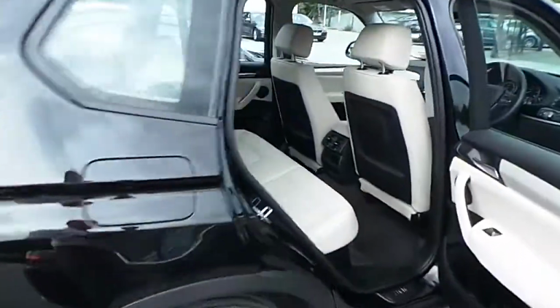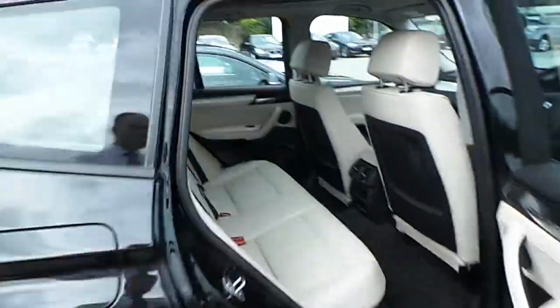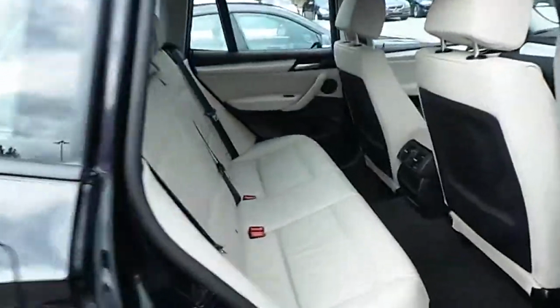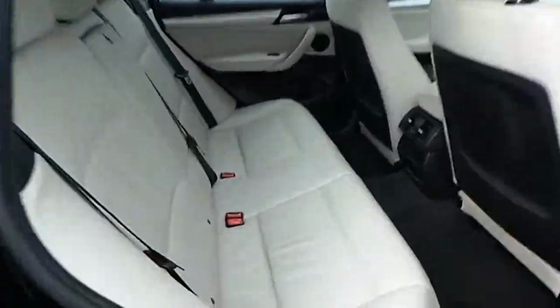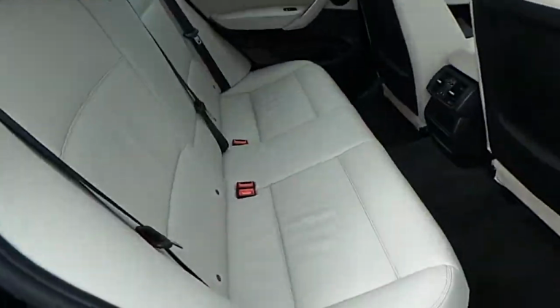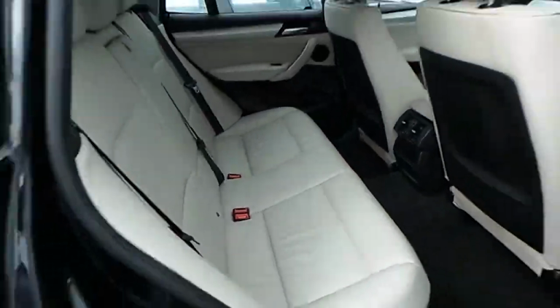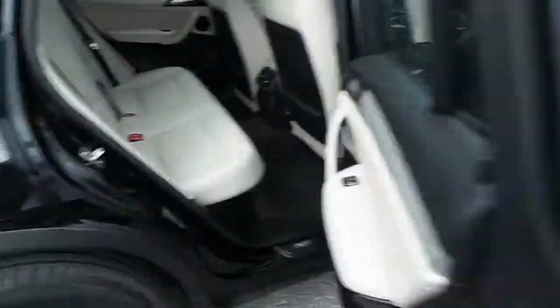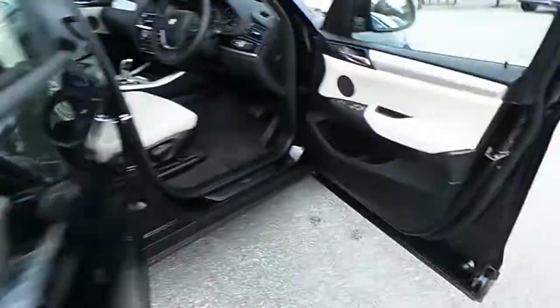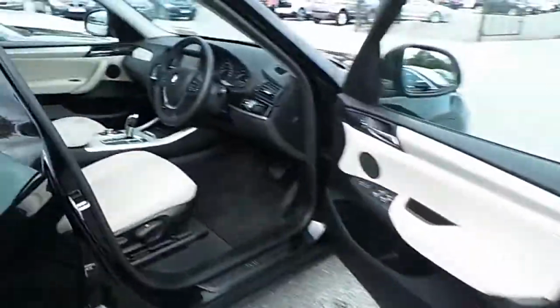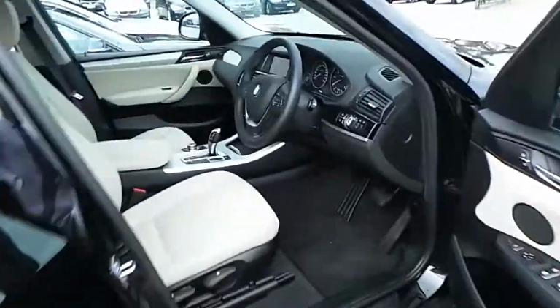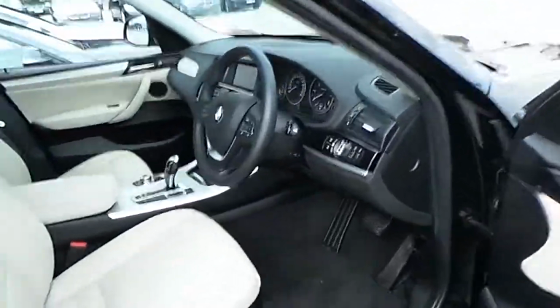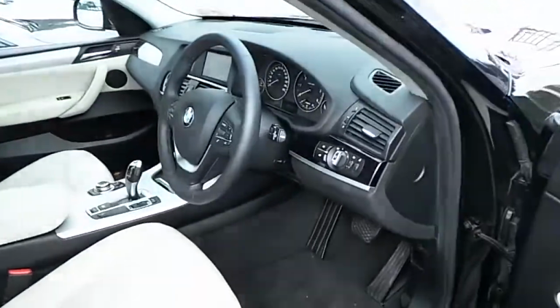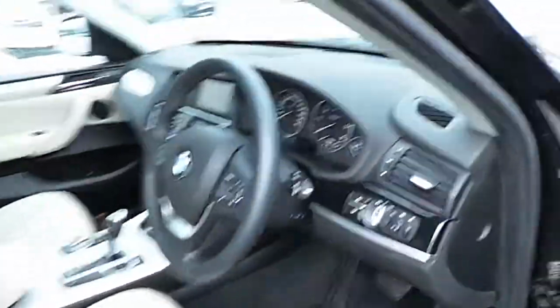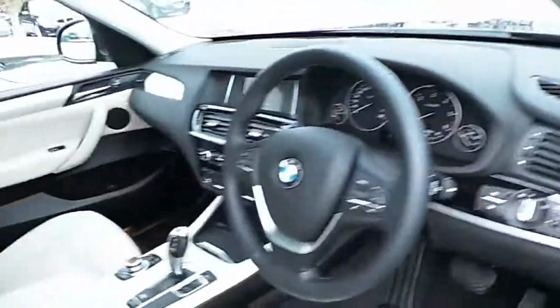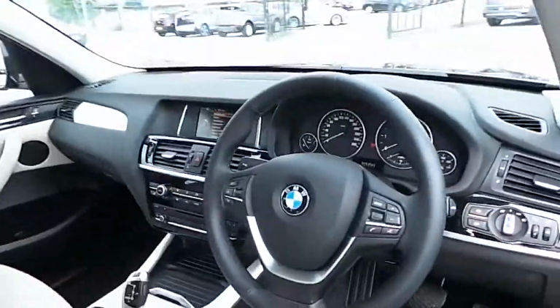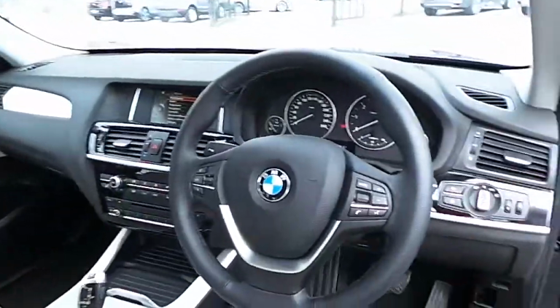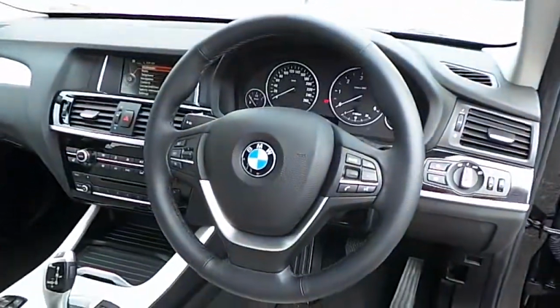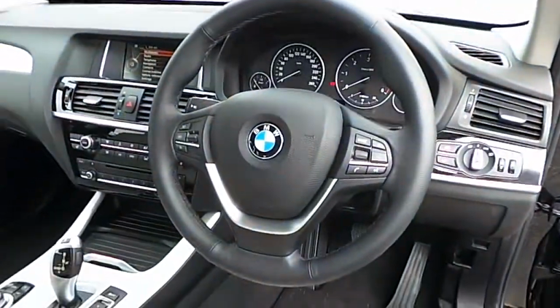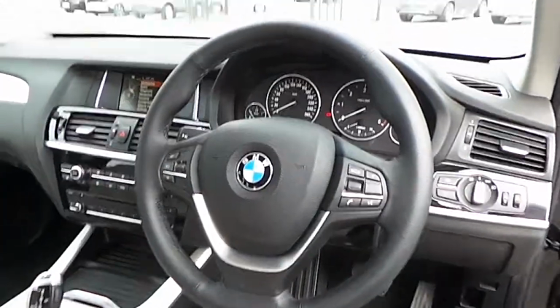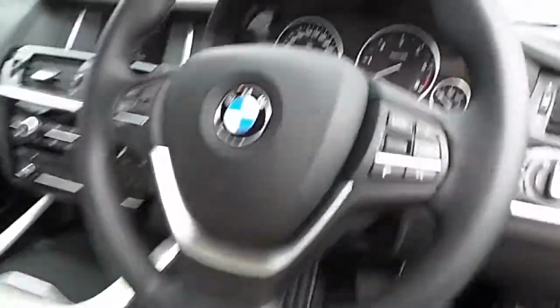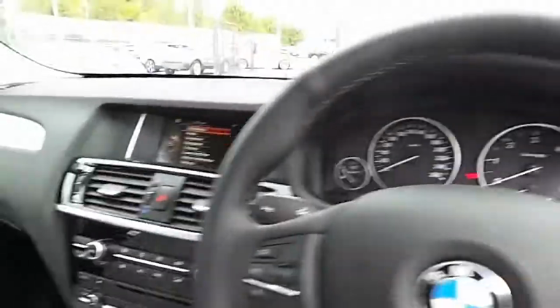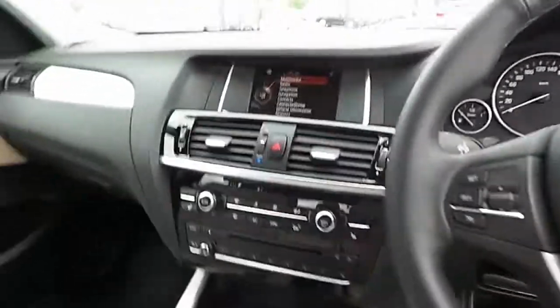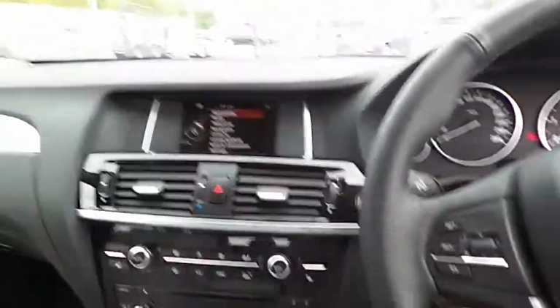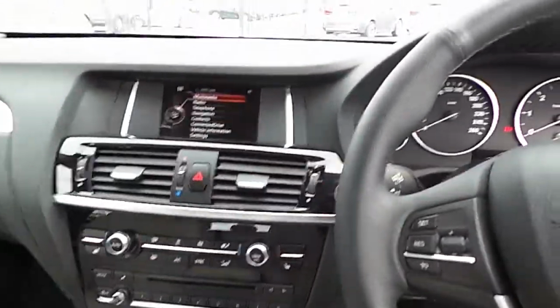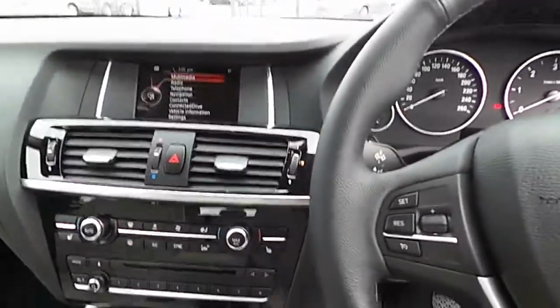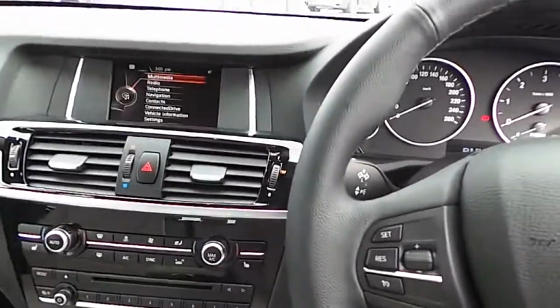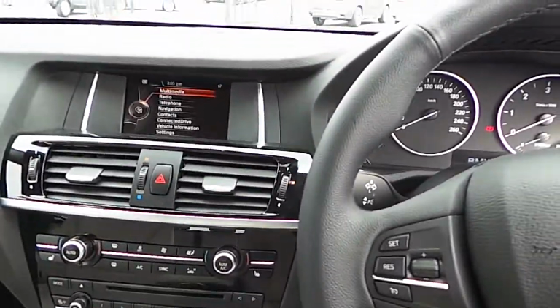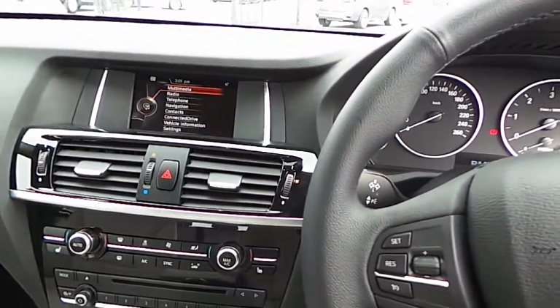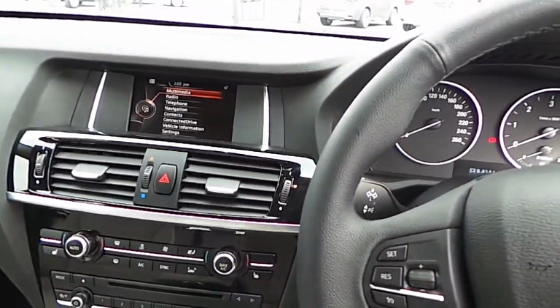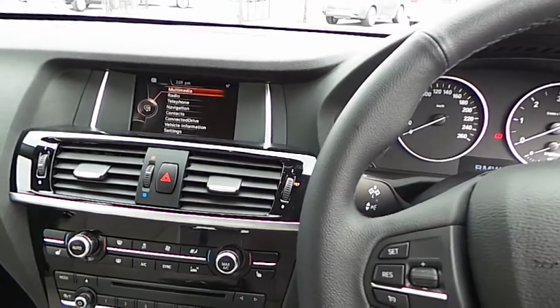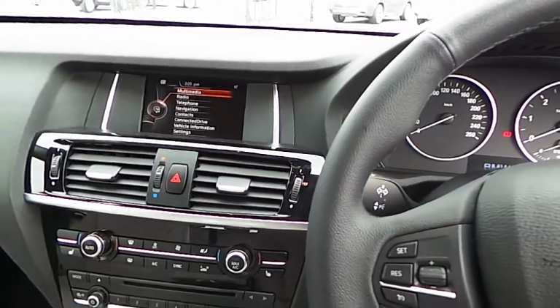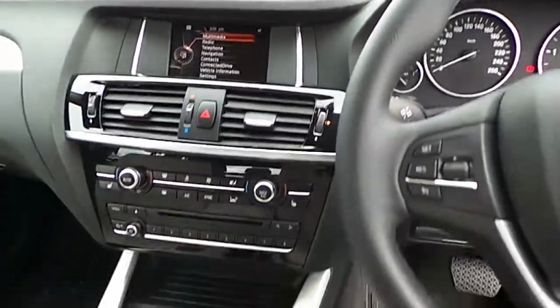It has an Oyster Nevada leather interior, comes with automatic headlights and wipers, a sports leather multifunctional steering wheel with cruise control and speed limiter, BMW Business Media with a navigation package, BMW ConnectedDrive, and BMW Online.